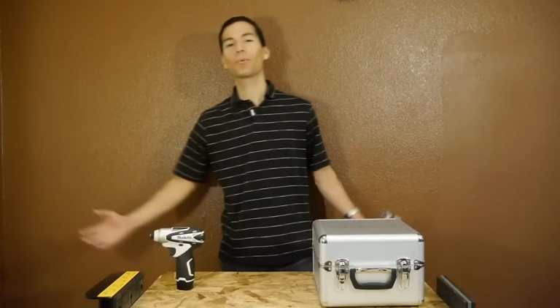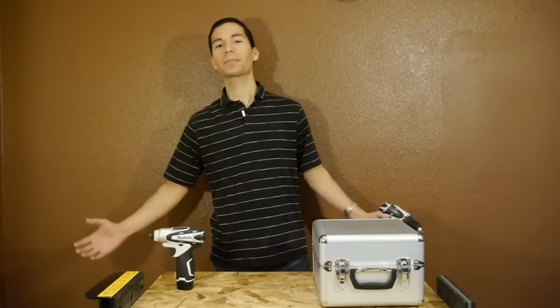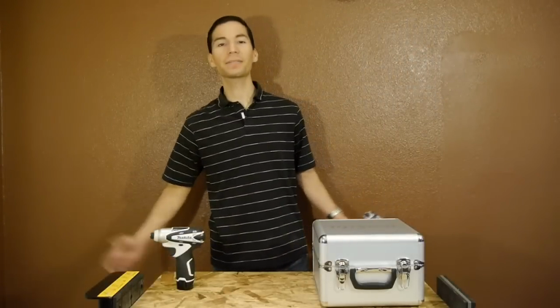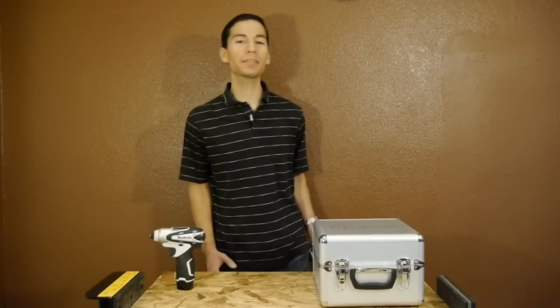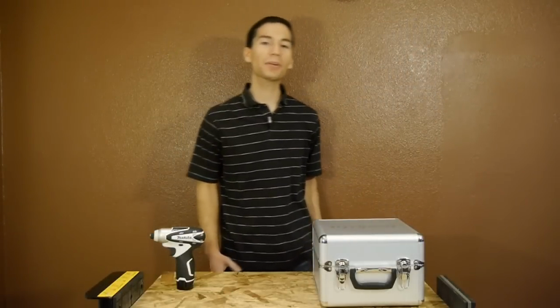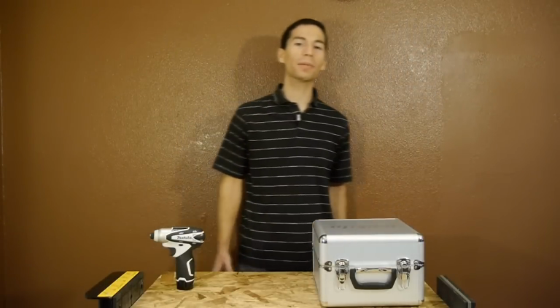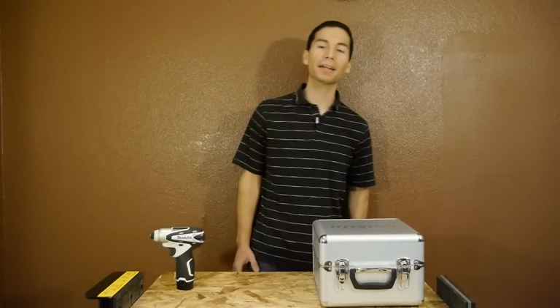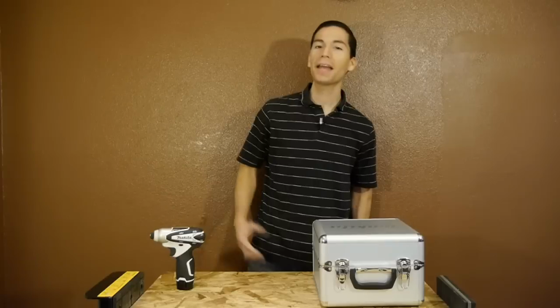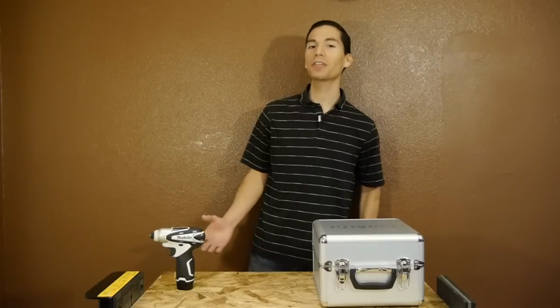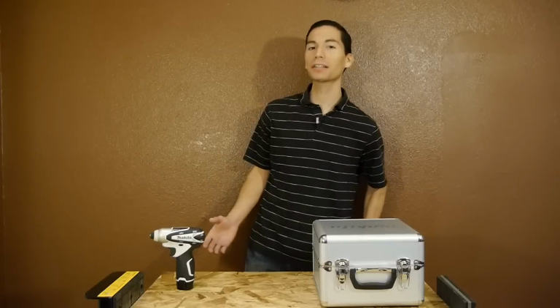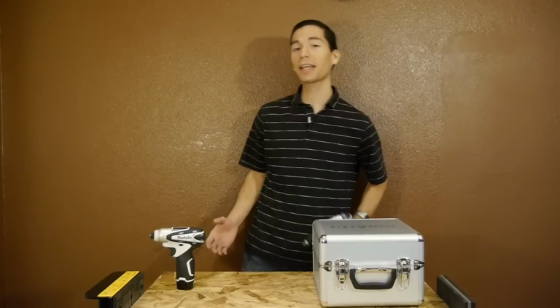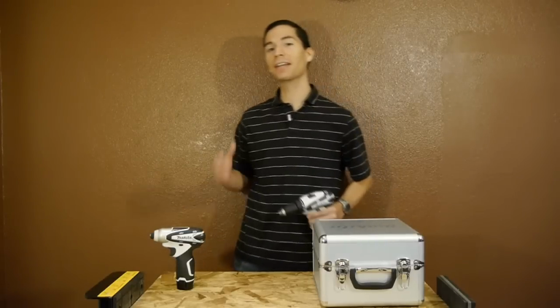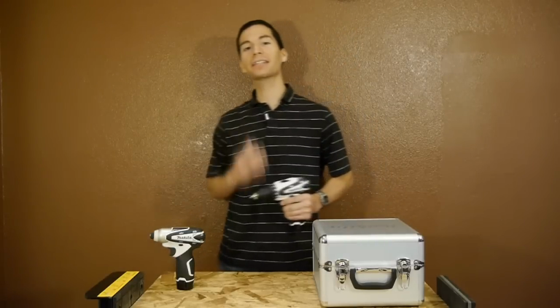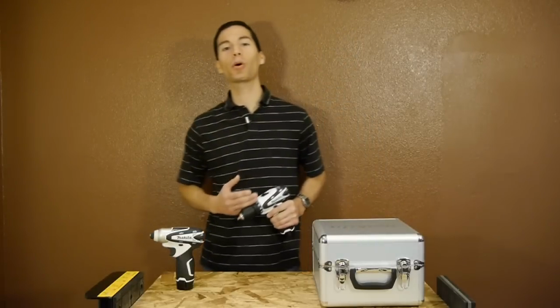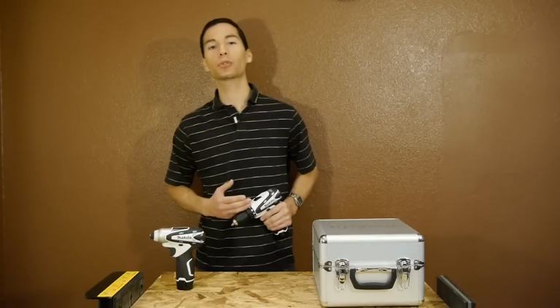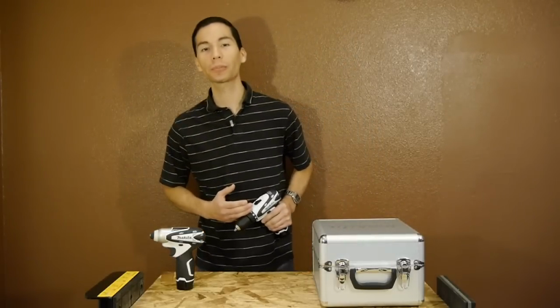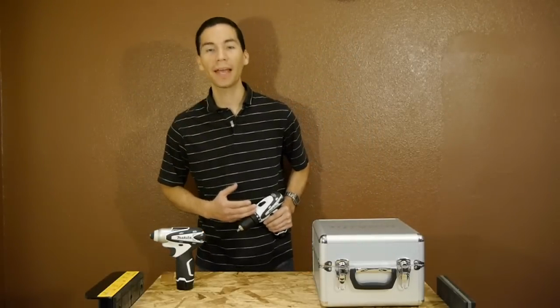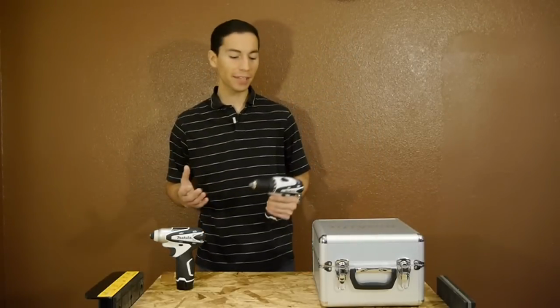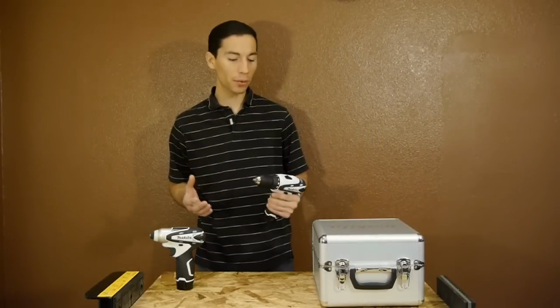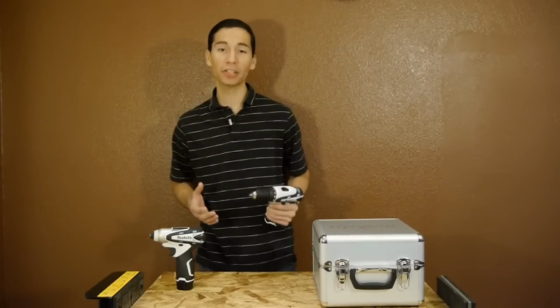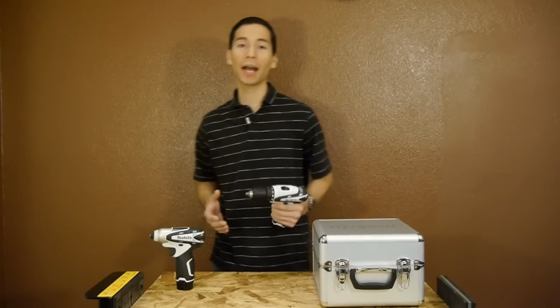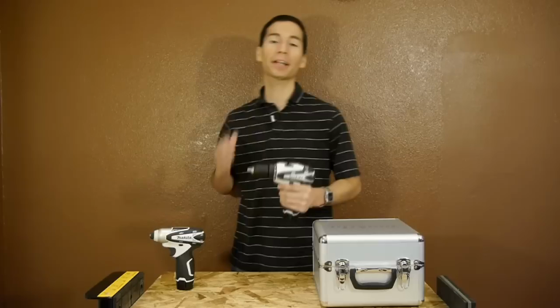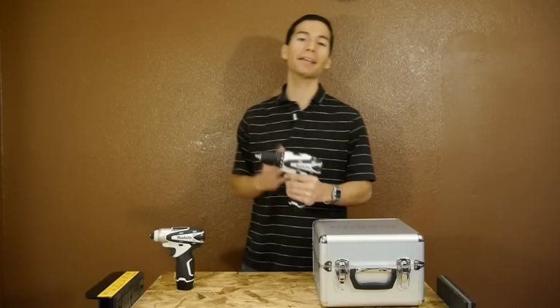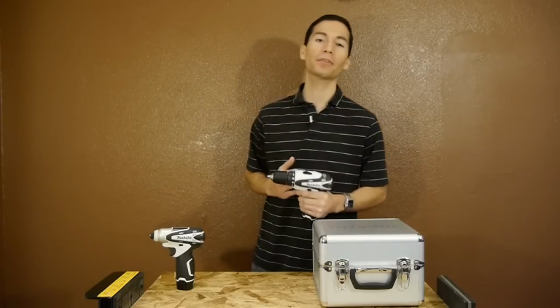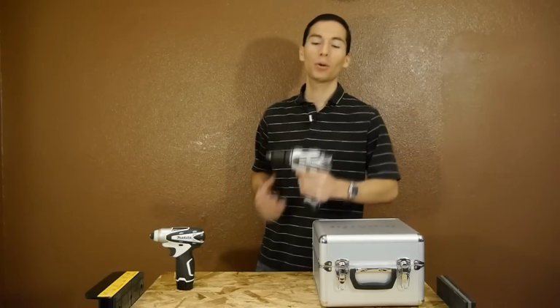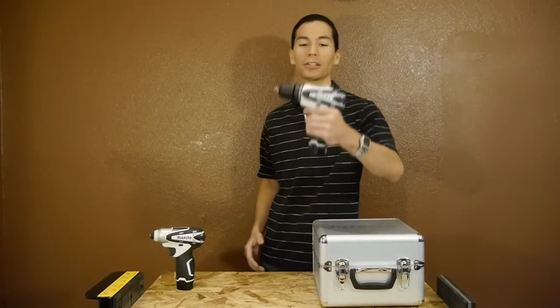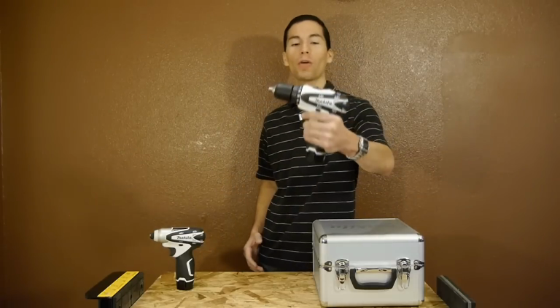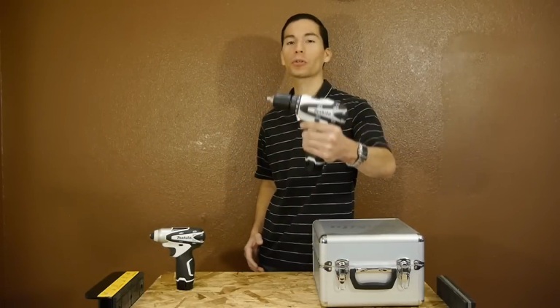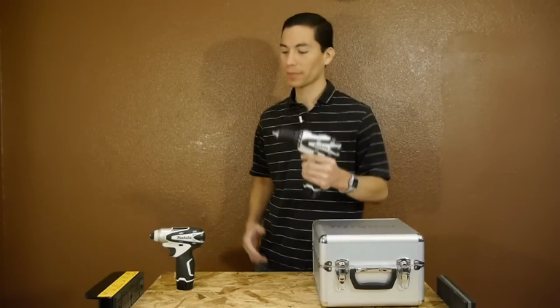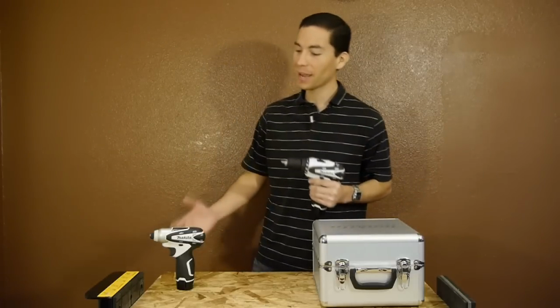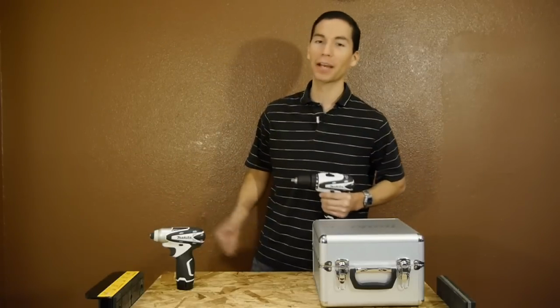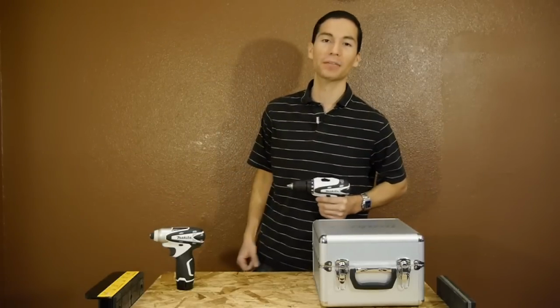What's up guys, my name is Javier and welcome back. In this video we're going to take a look at another set of 12V tools, and this time around we're going to check out what Makita has to offer with their 12V drill and impact driver.